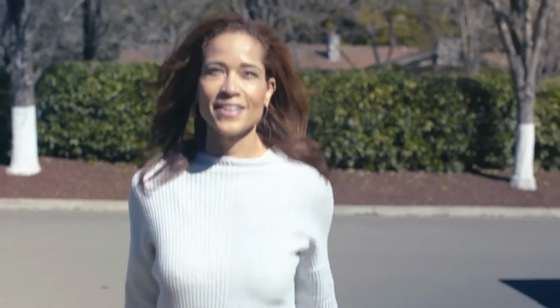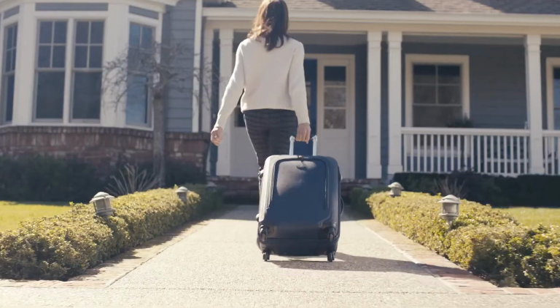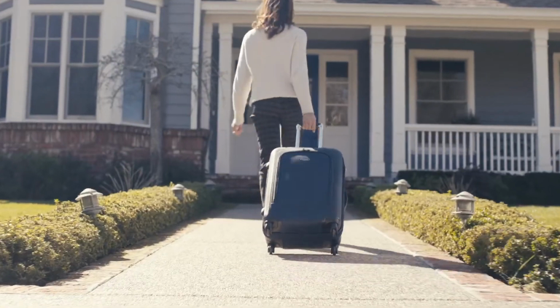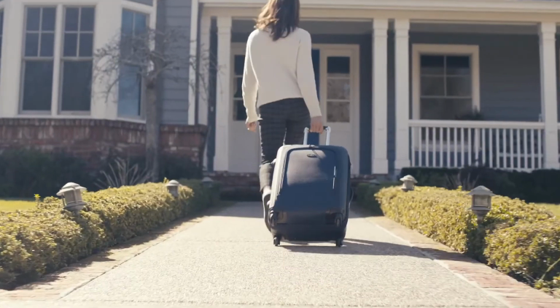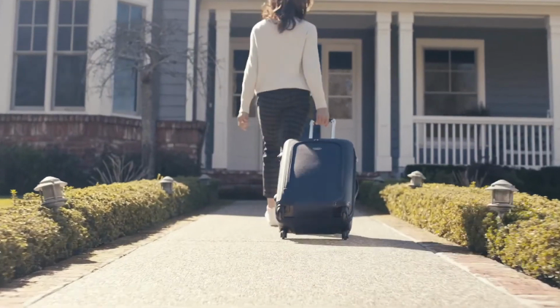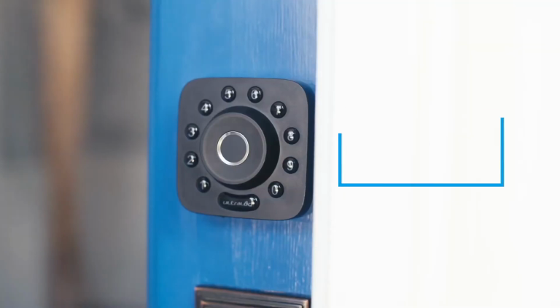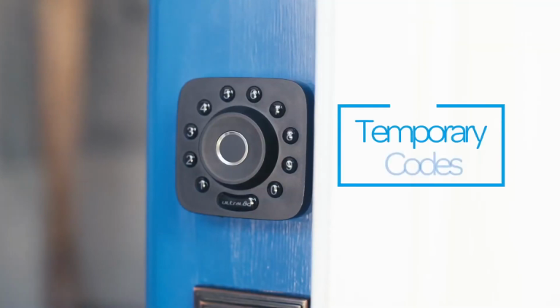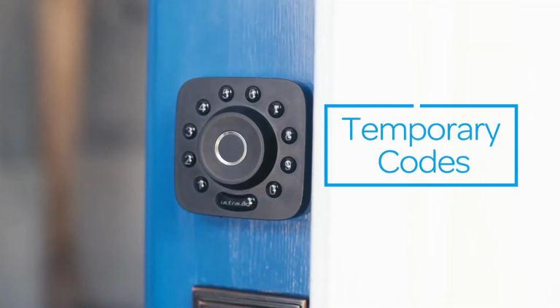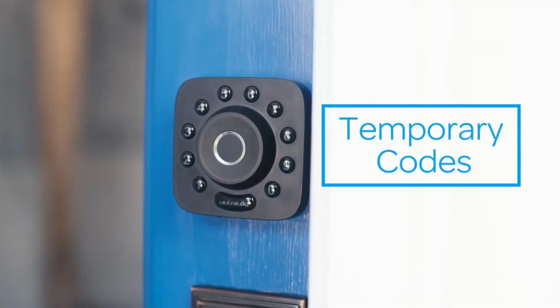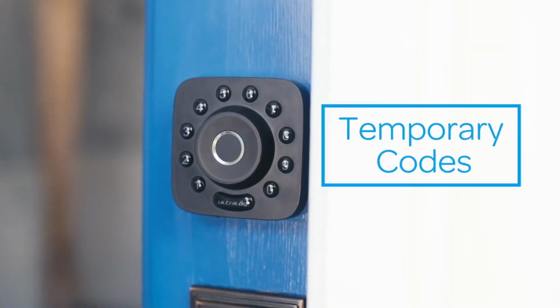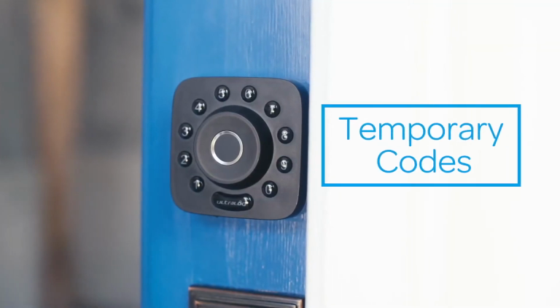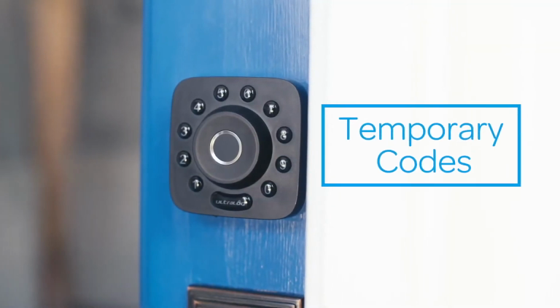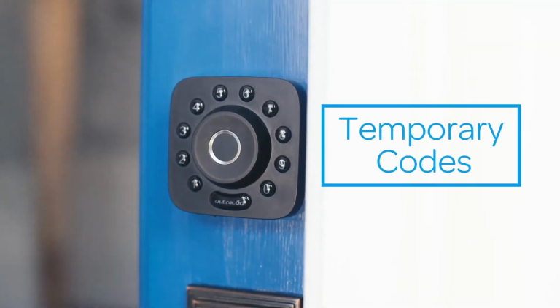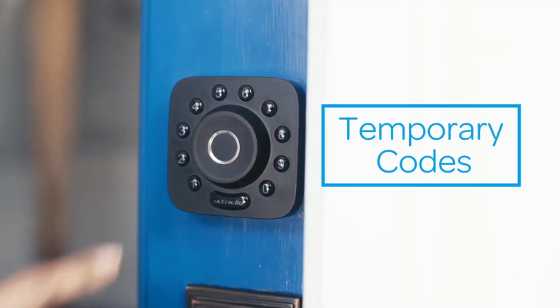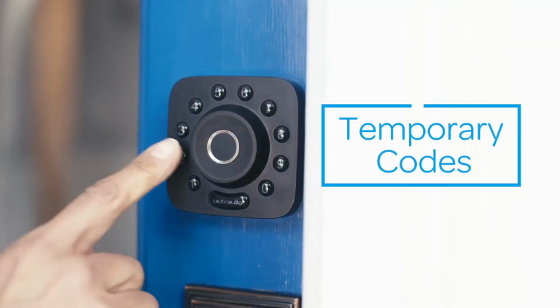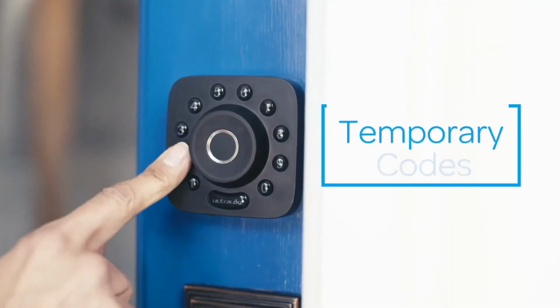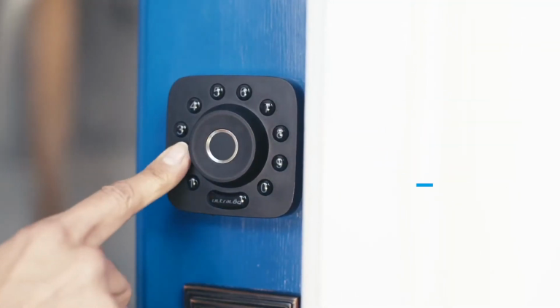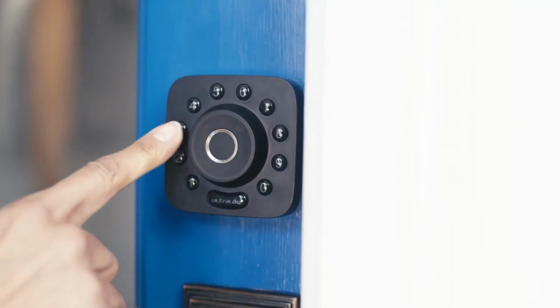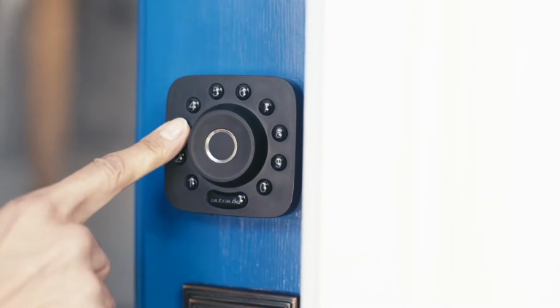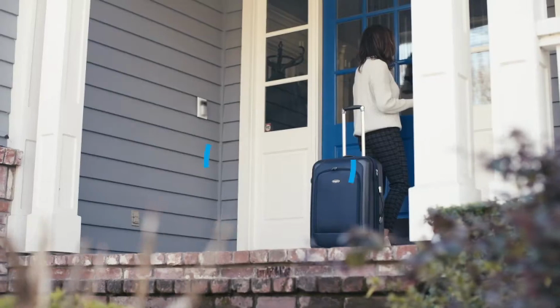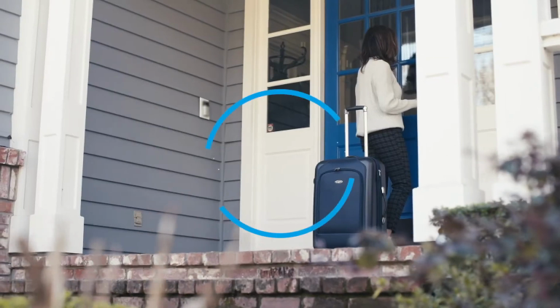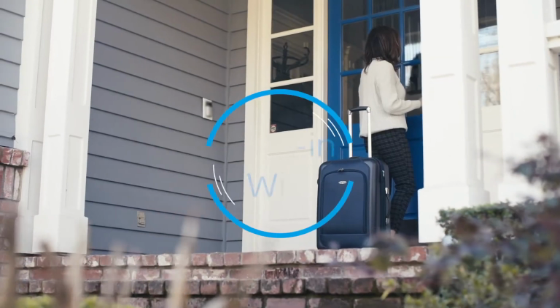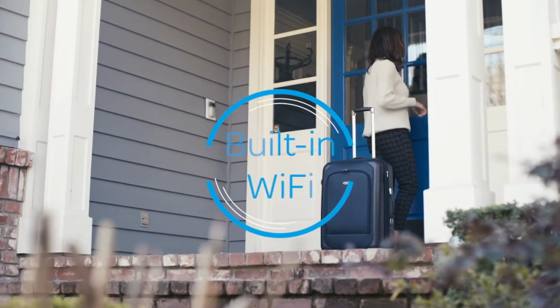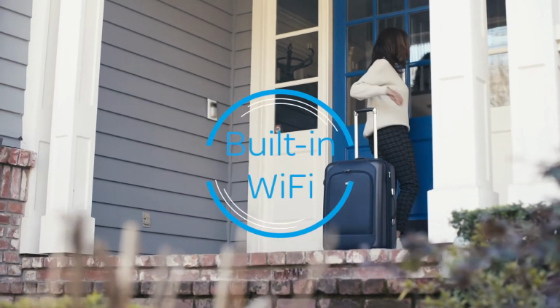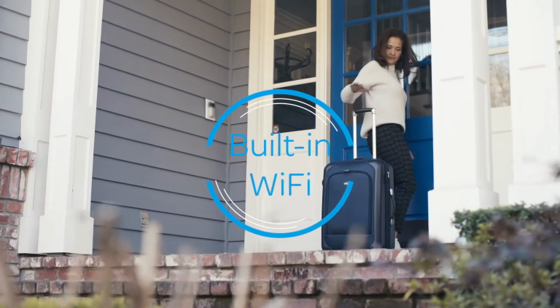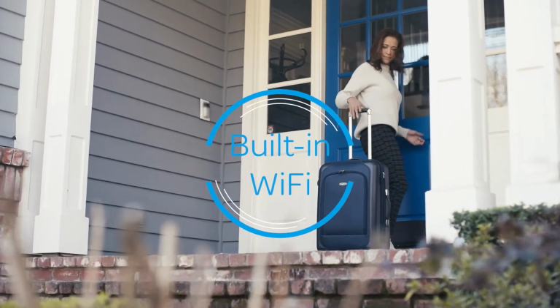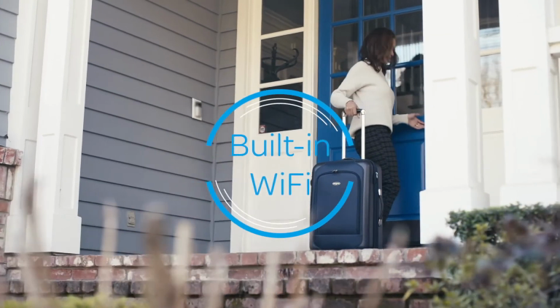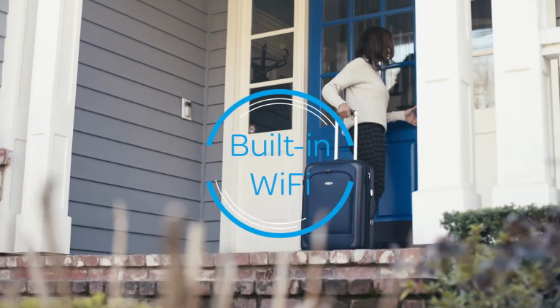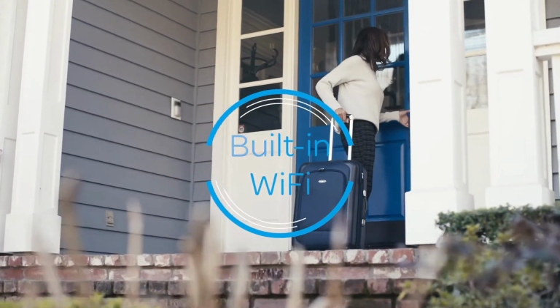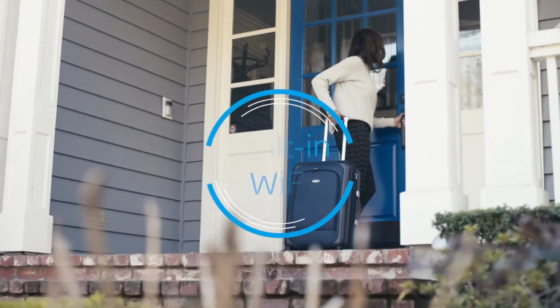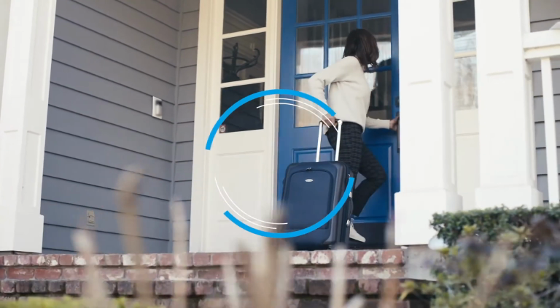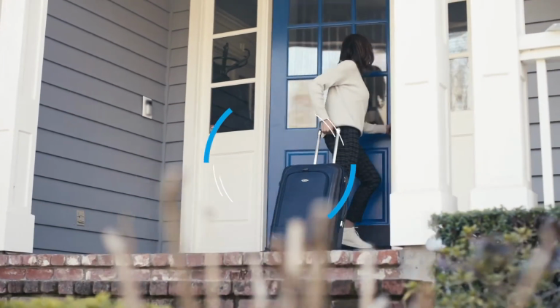Give visitors like Airbnb guests temporary access codes. And with built-in Wi-Fi, you can control it all remotely on the app.